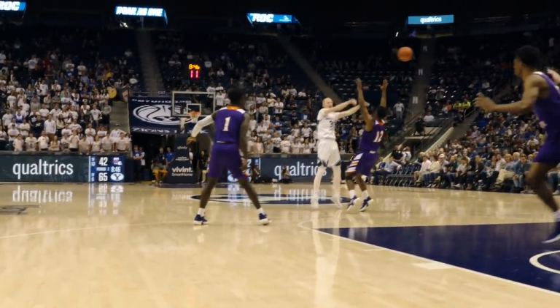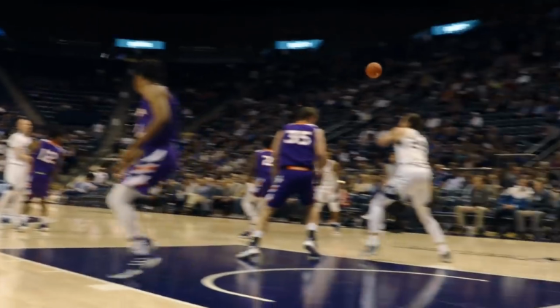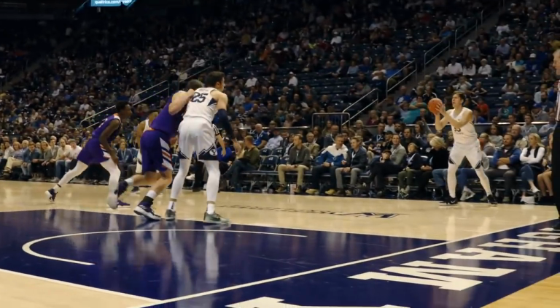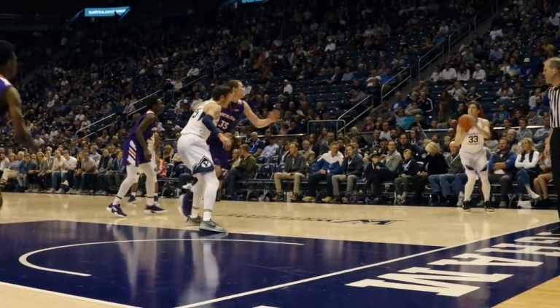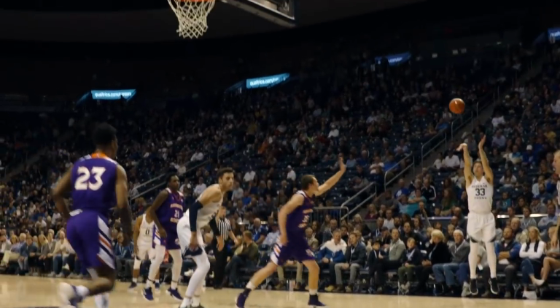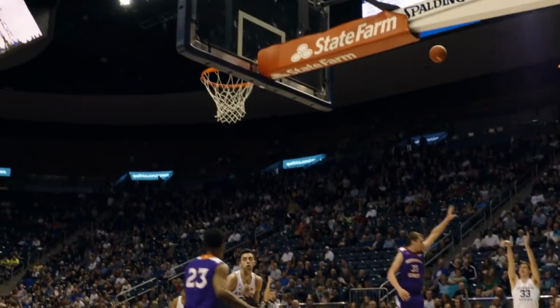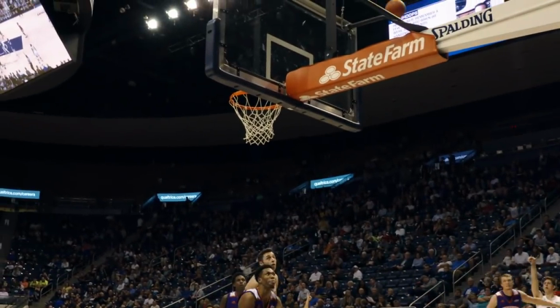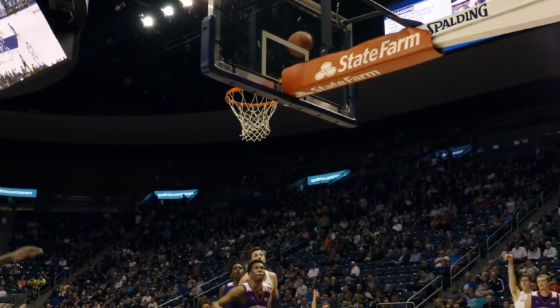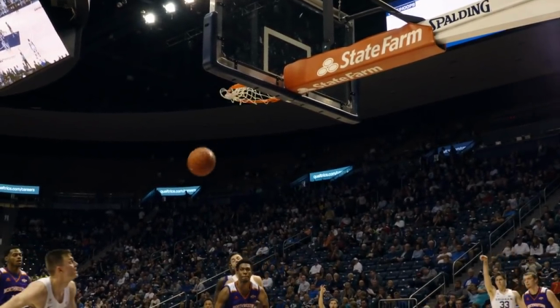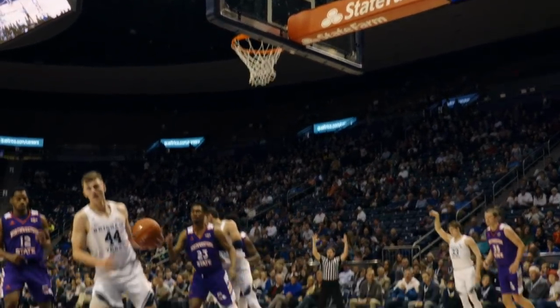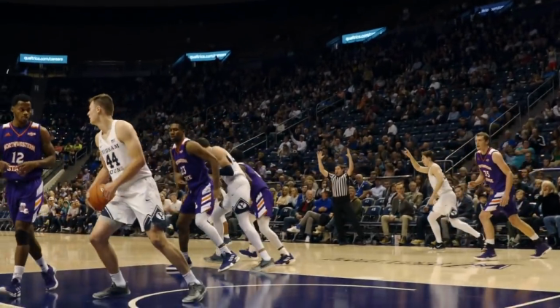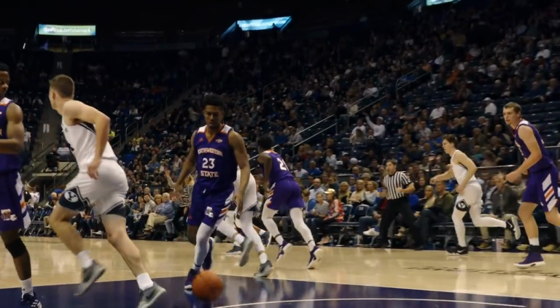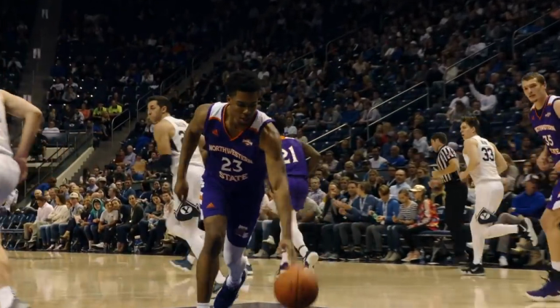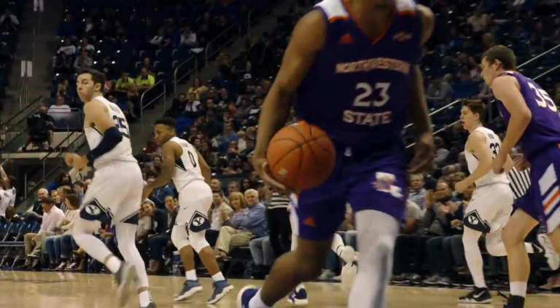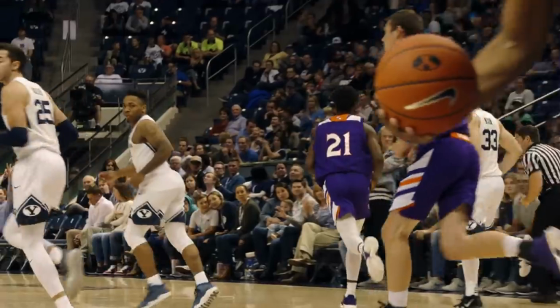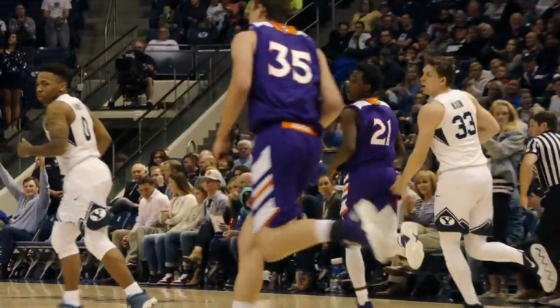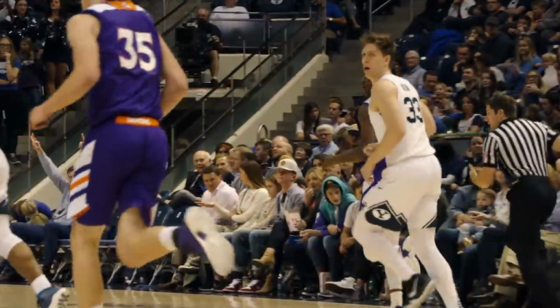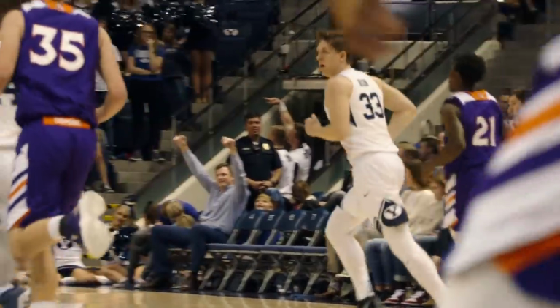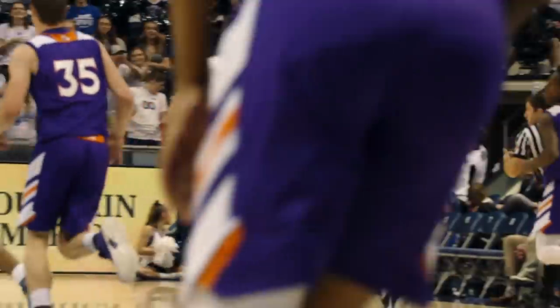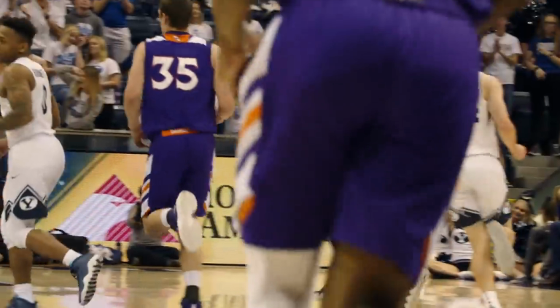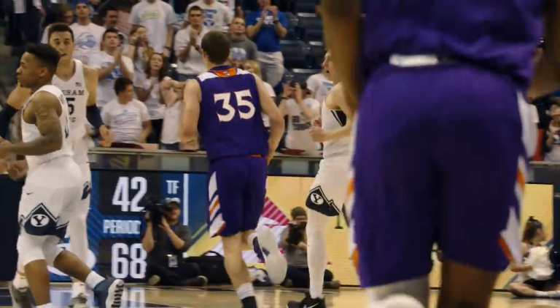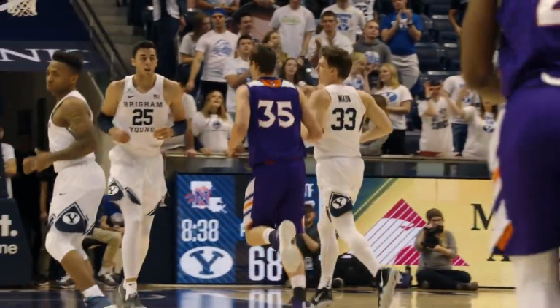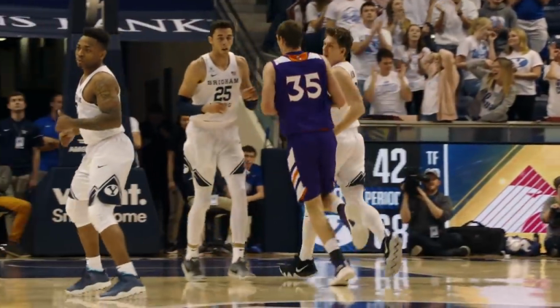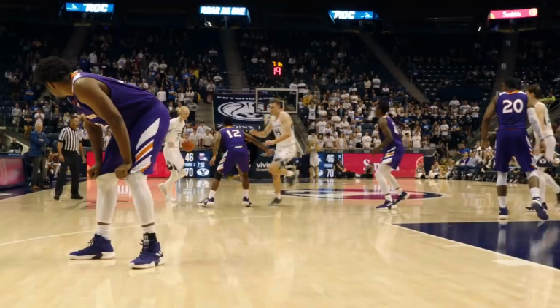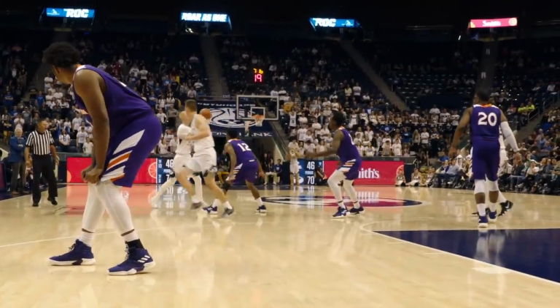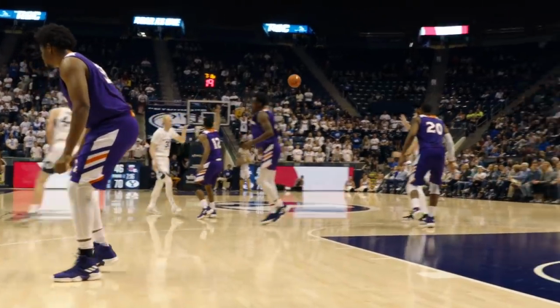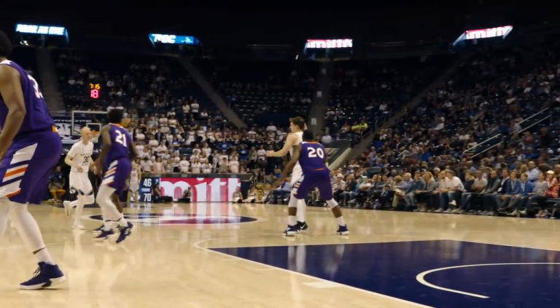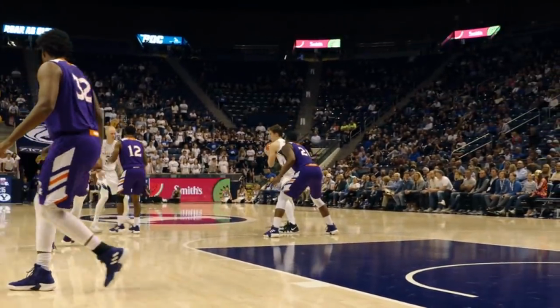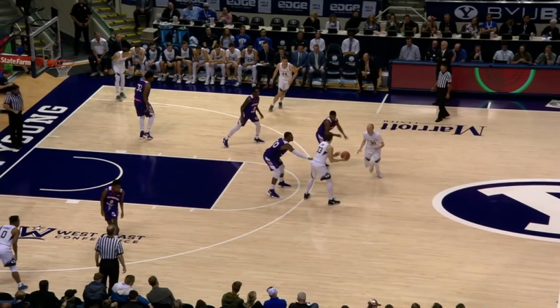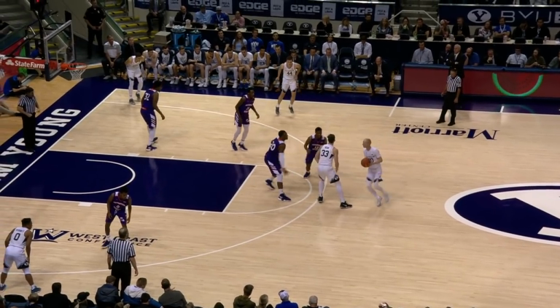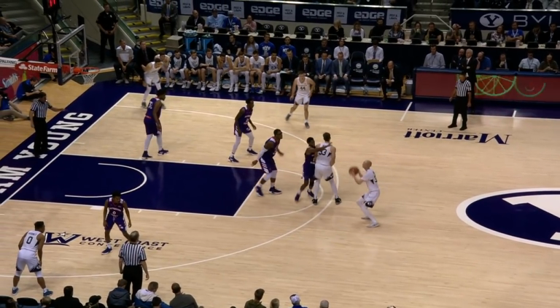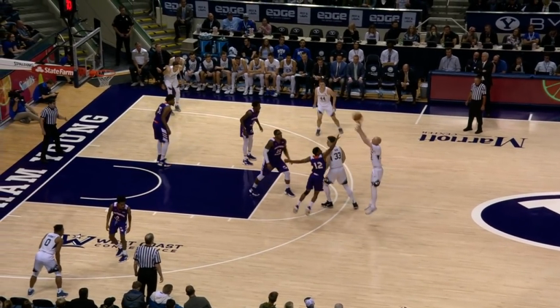Up top to Haas, a no-look left corner. Dalton for 3, got it. Dalton Nixon. And for Dalton. That's a good range for a big guy like that. 15 points, 6 rebounds.